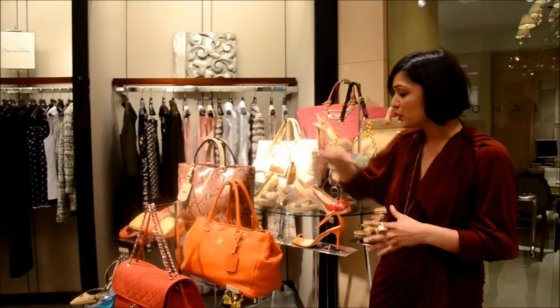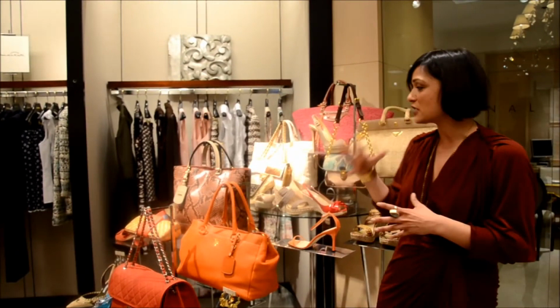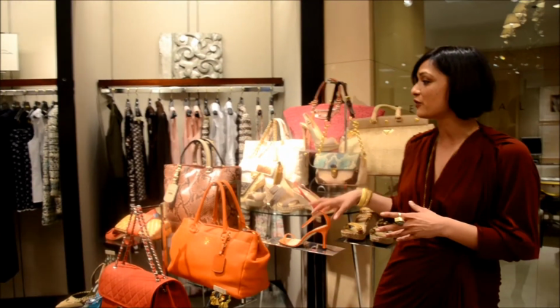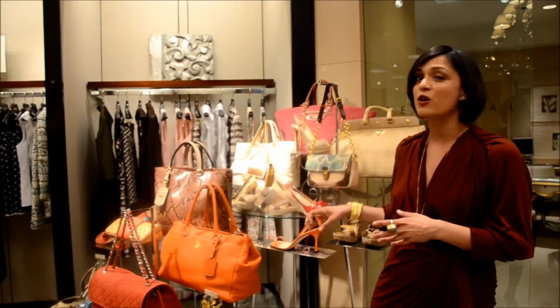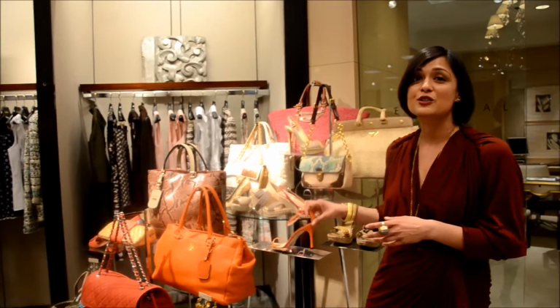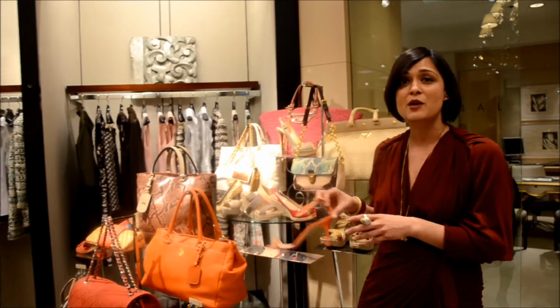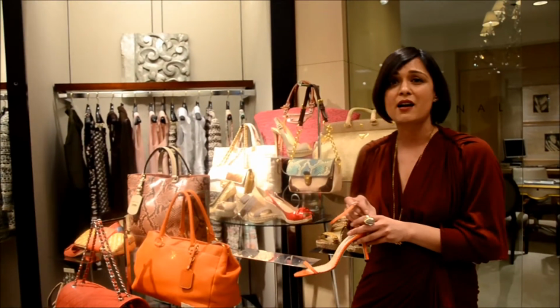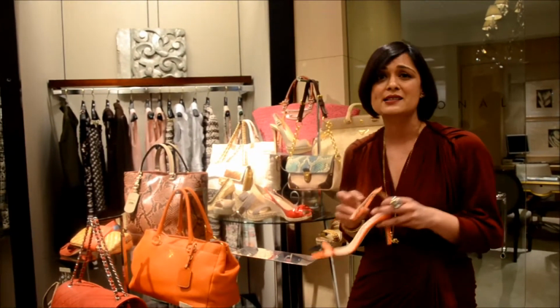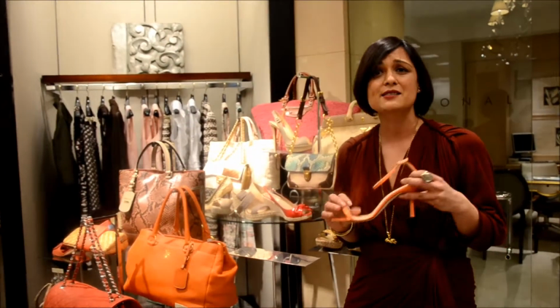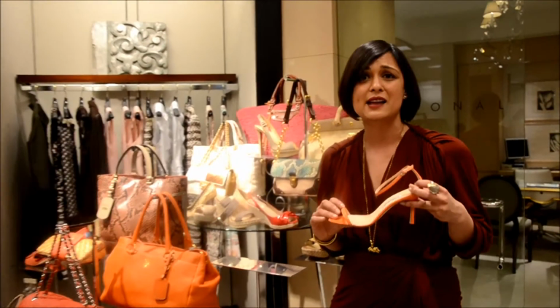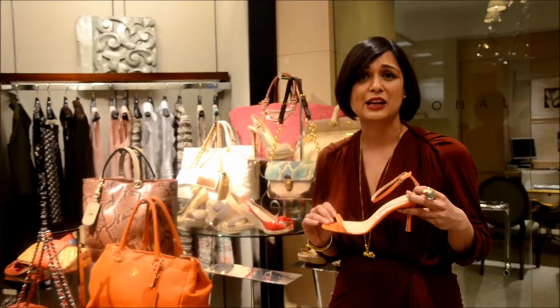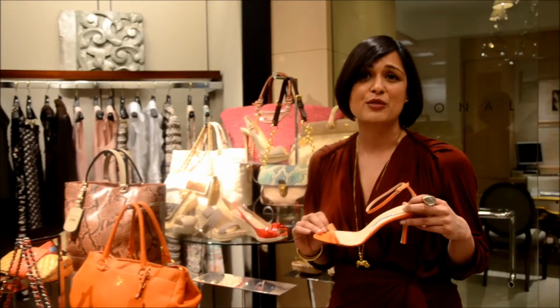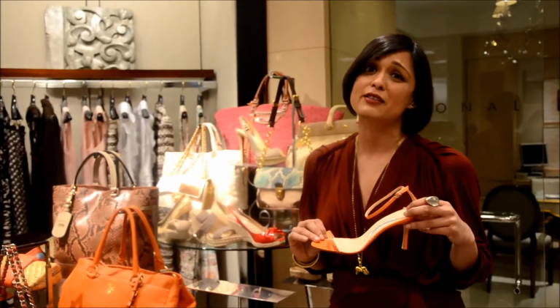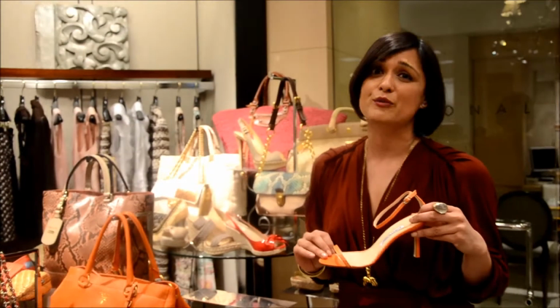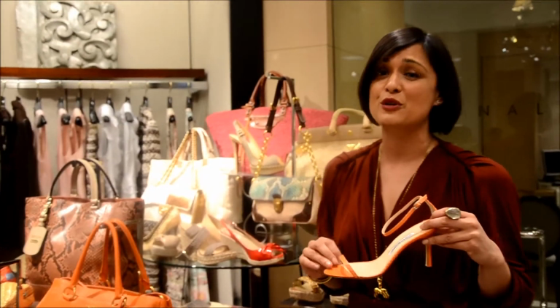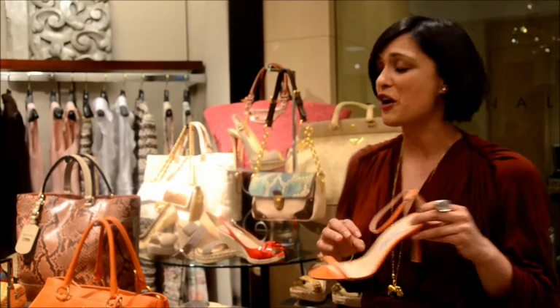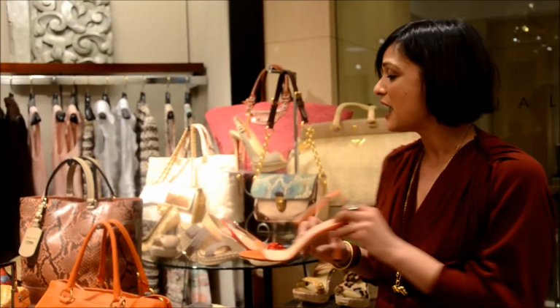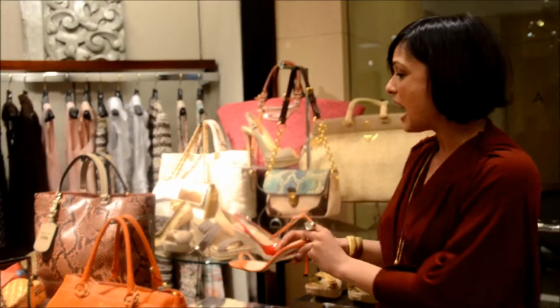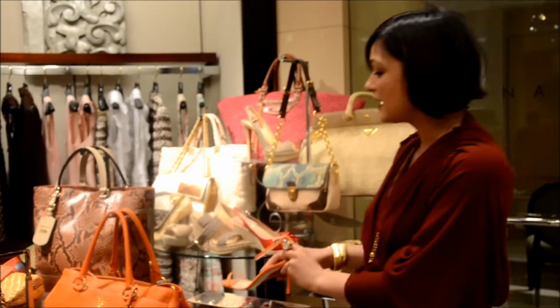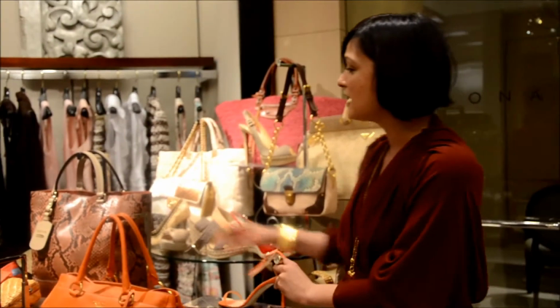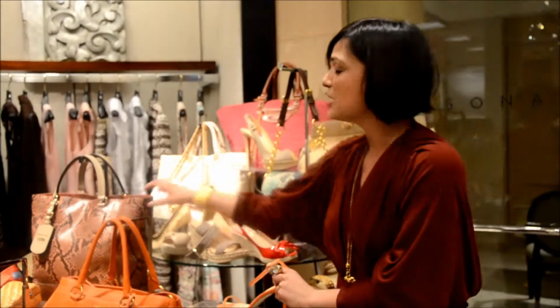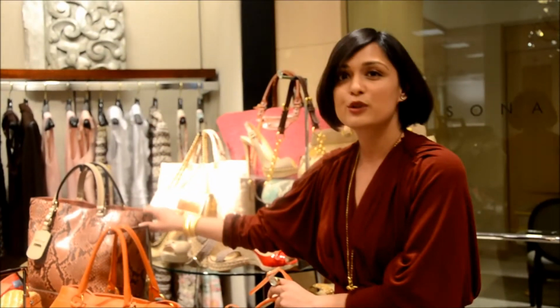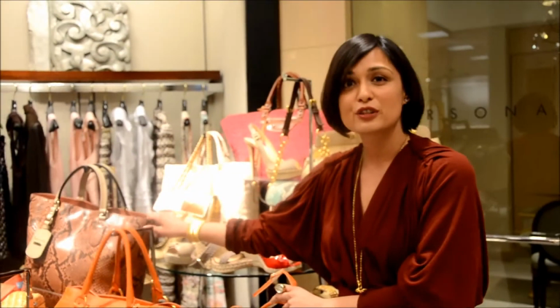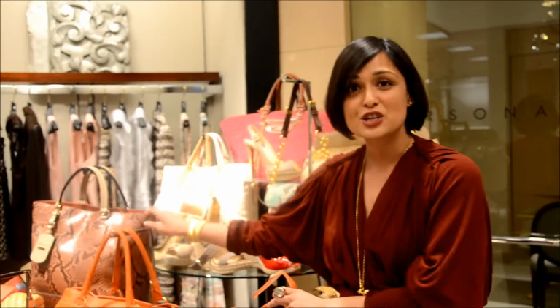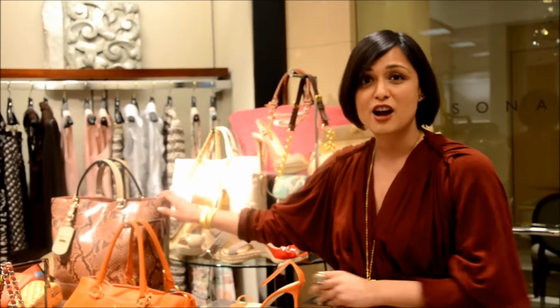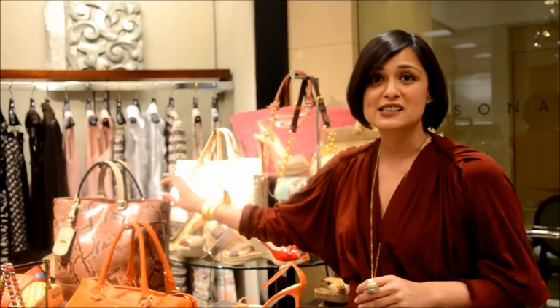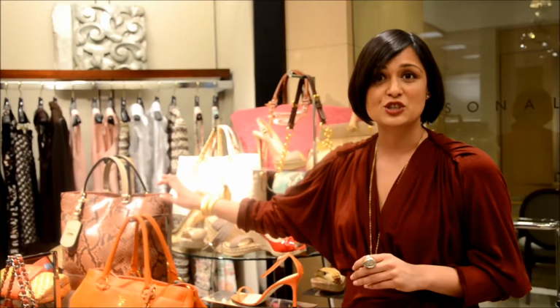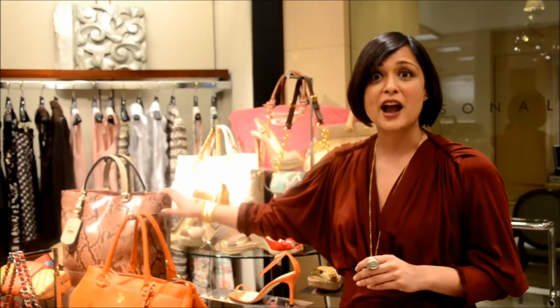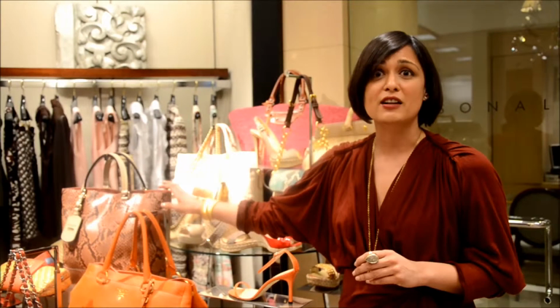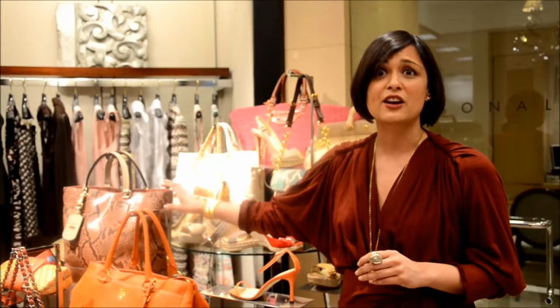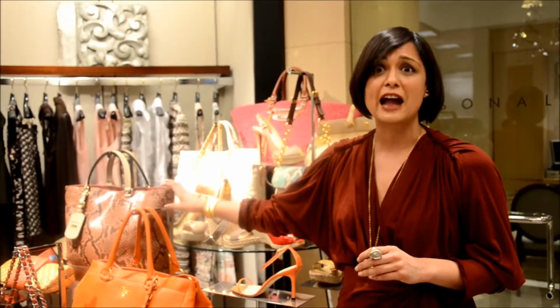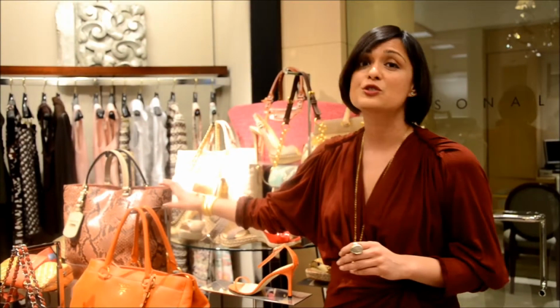Beautiful touches of coral also come in iconic sandals, here in the Python from Manolo Blahnik, and then again in beautiful lush exotics such as Python here at Gucci.